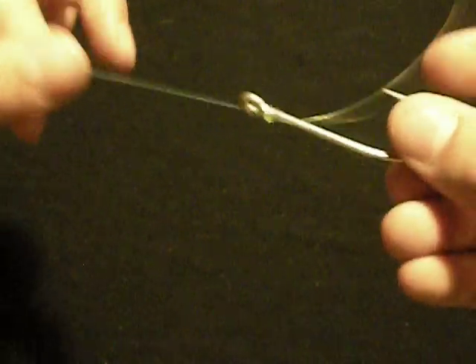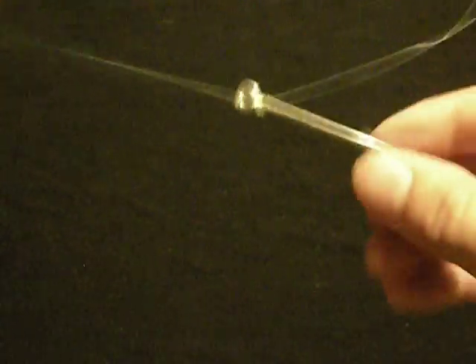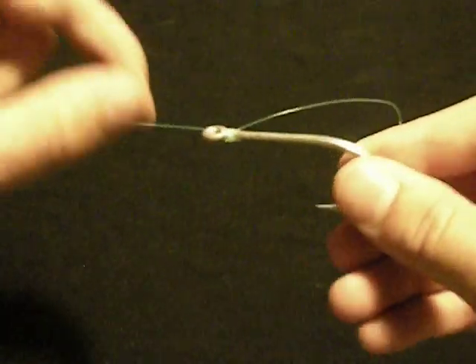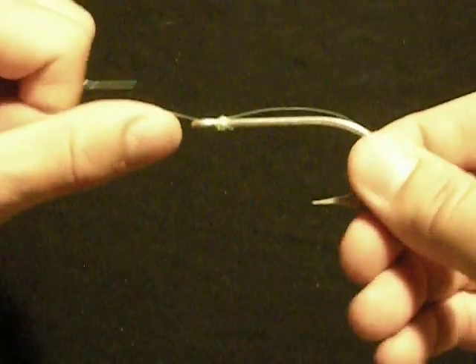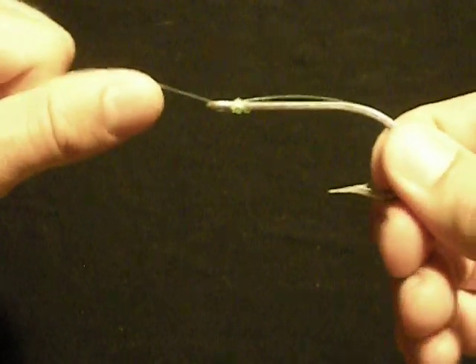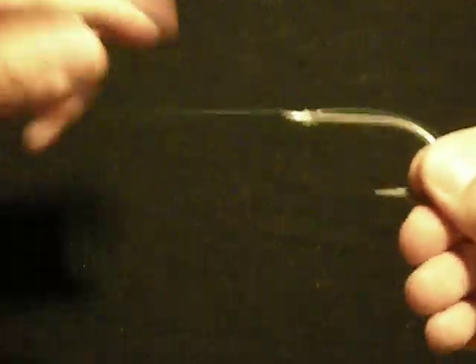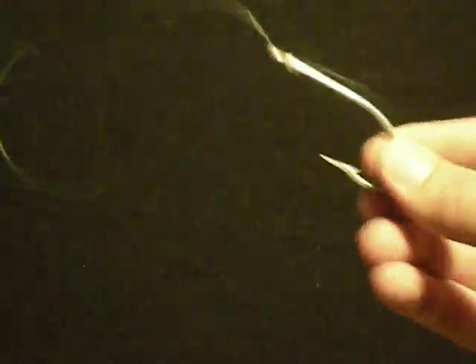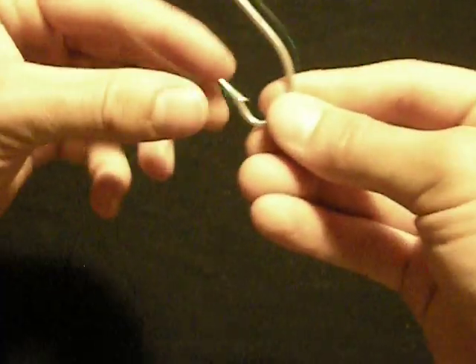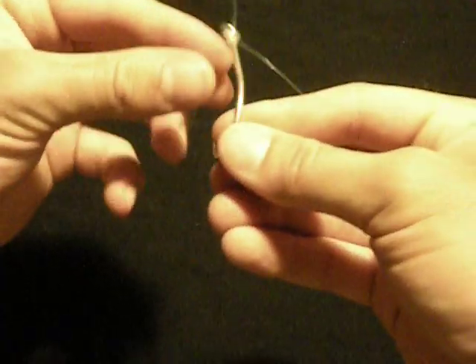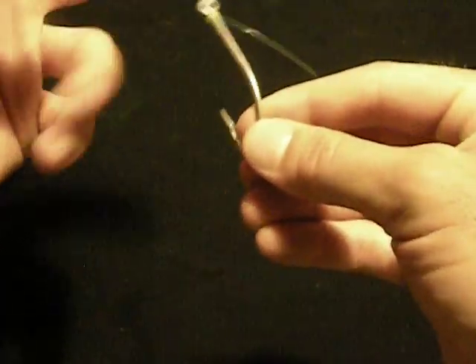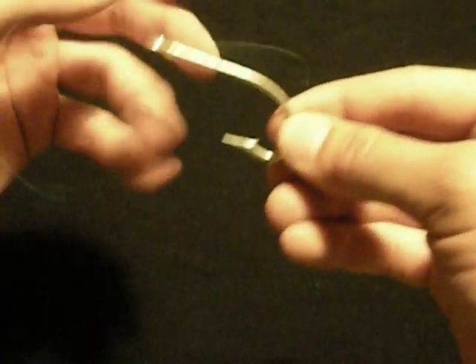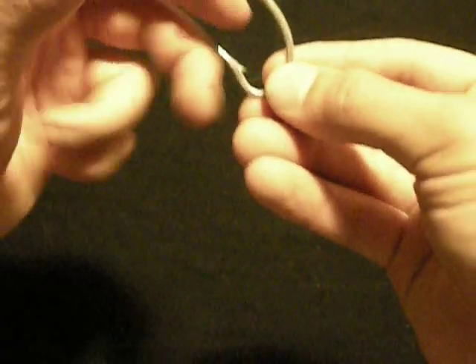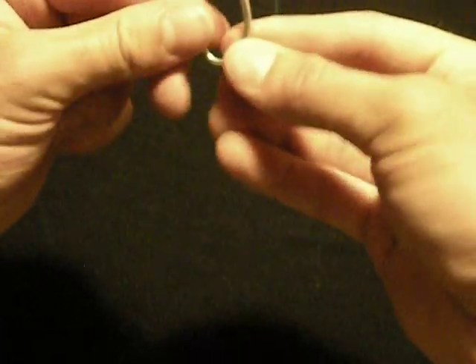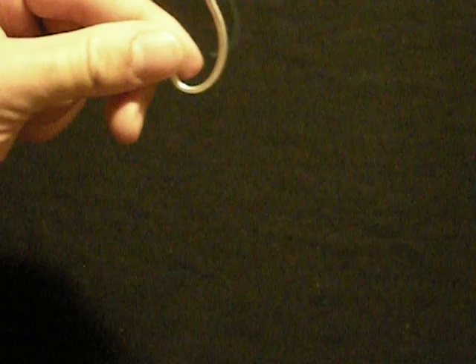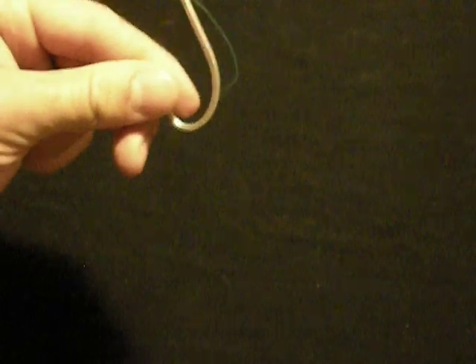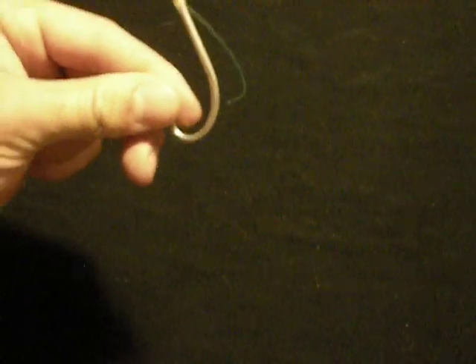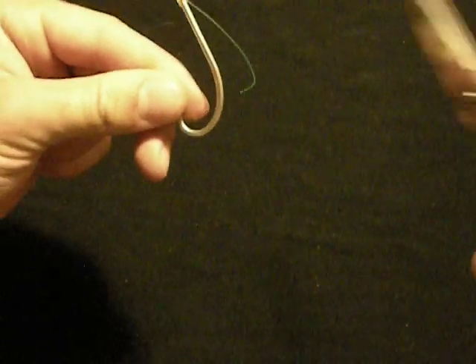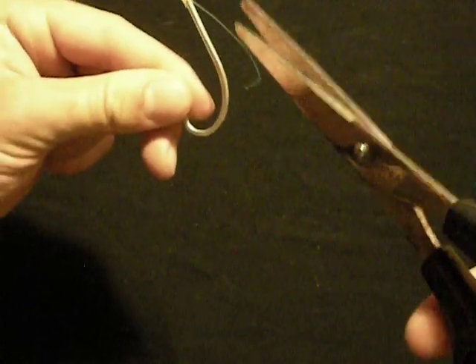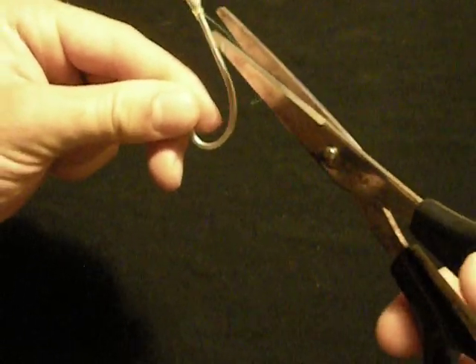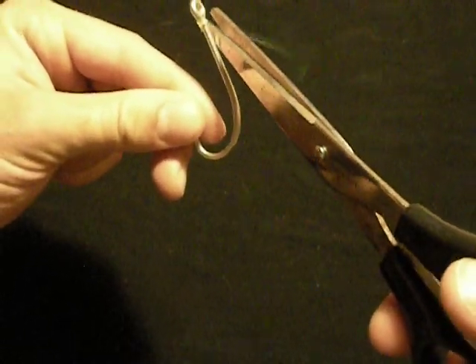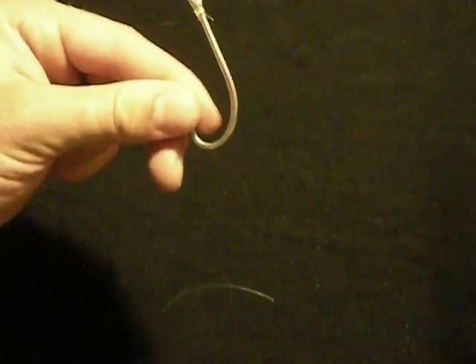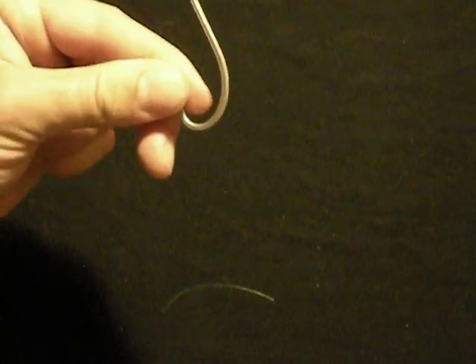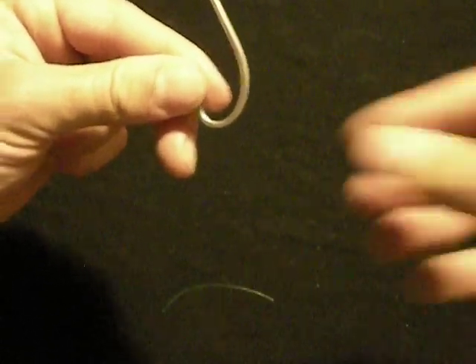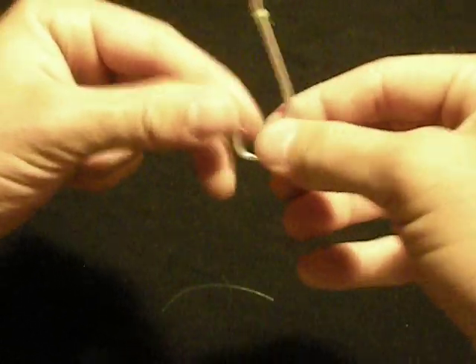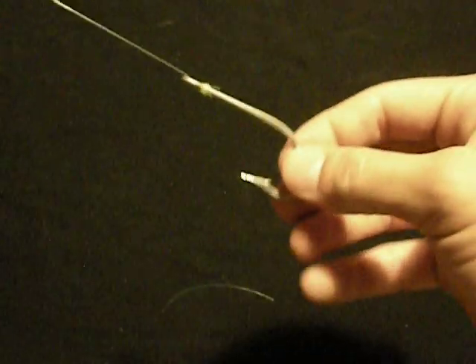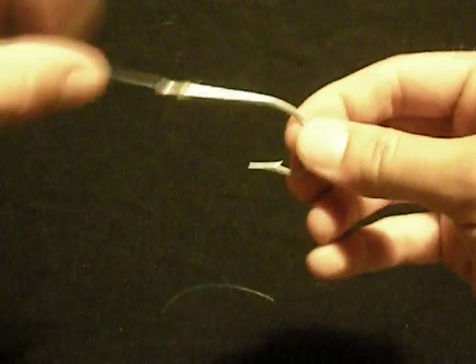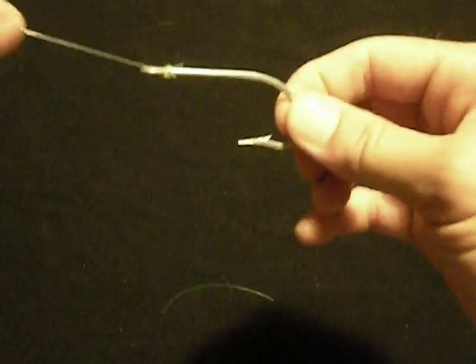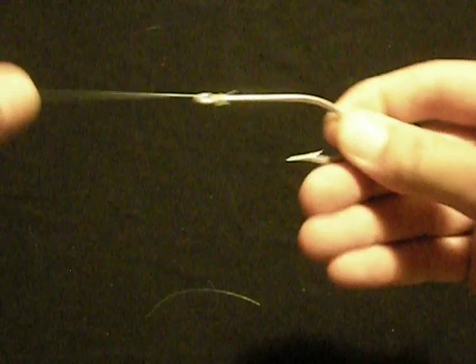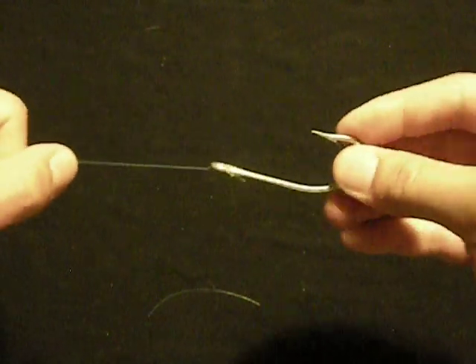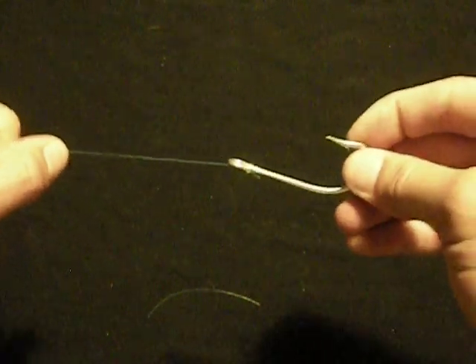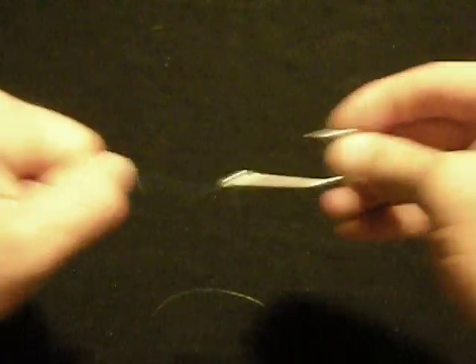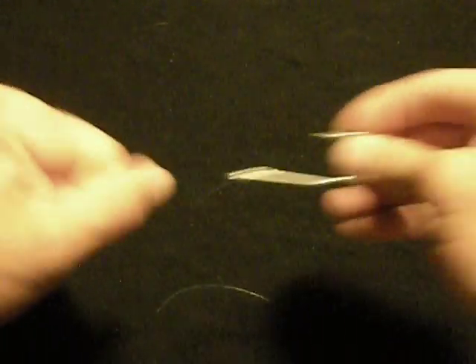There you have it. You've tied the uni knot right over the eye of your hook and you've snelled your hook. You can clip your tag end and you have a snelled hook ready to go fishing.